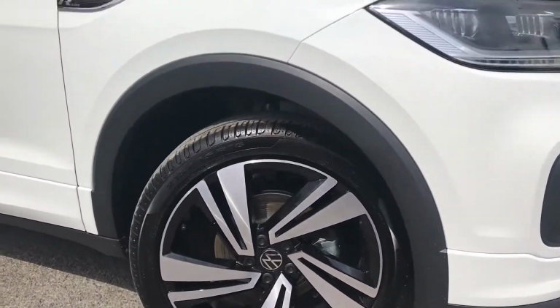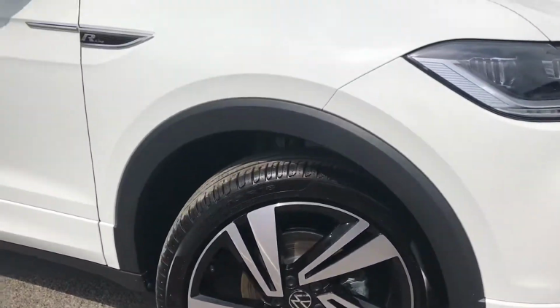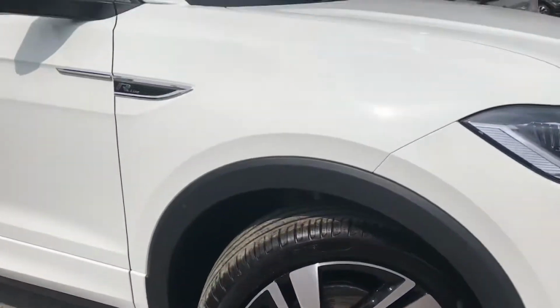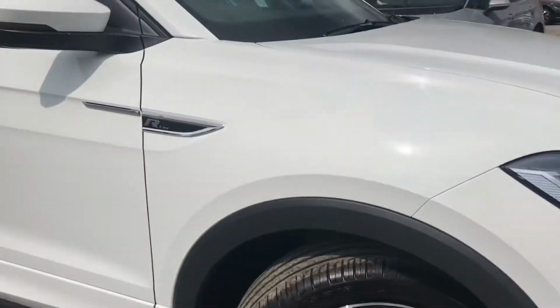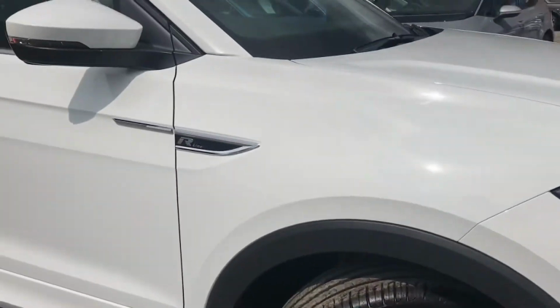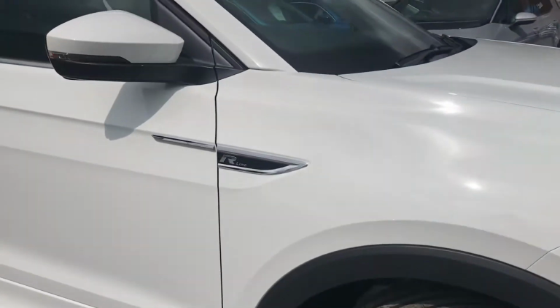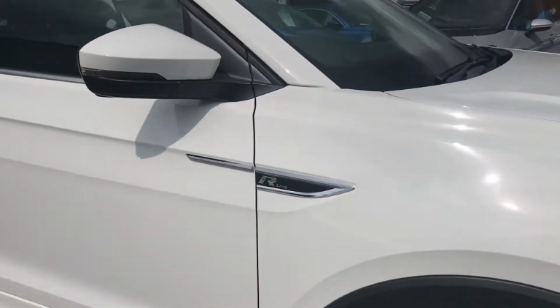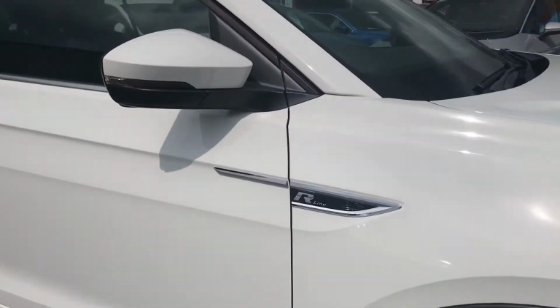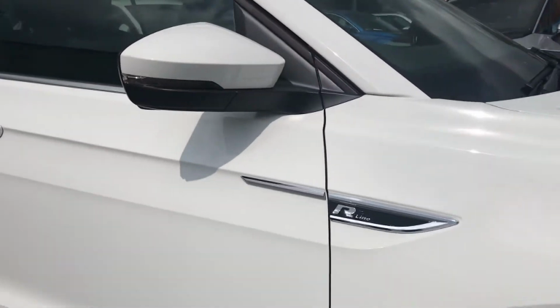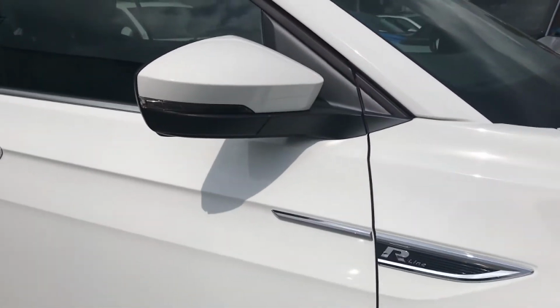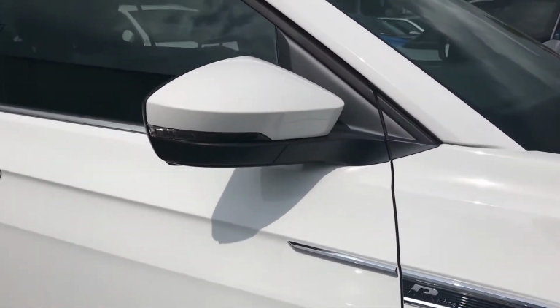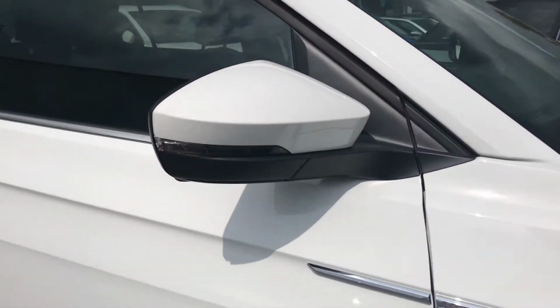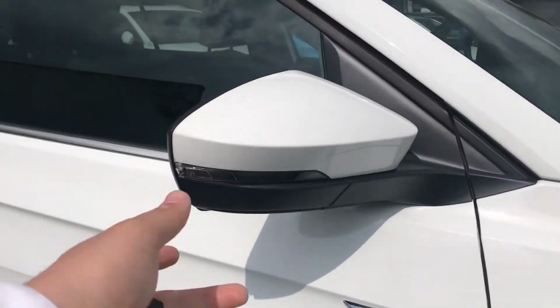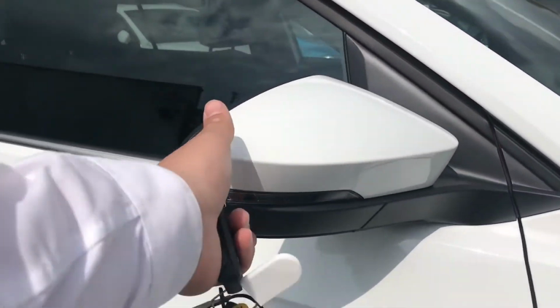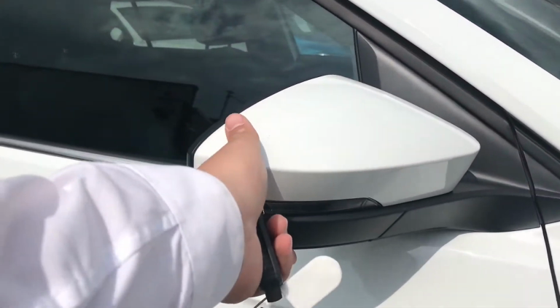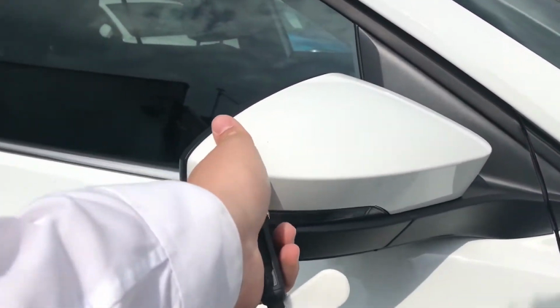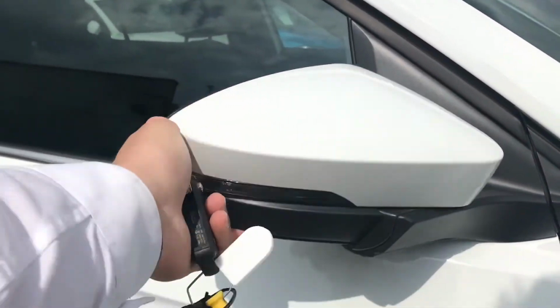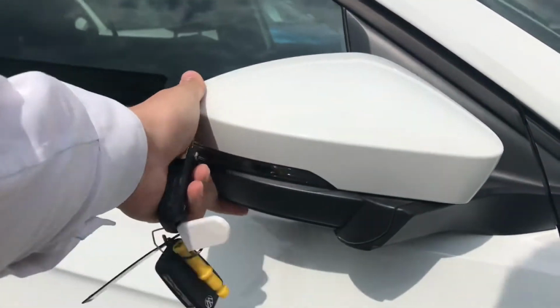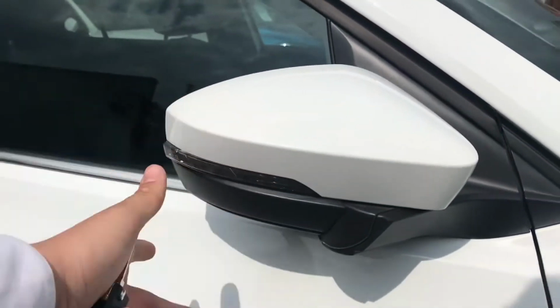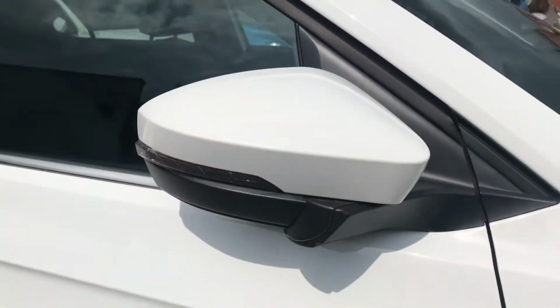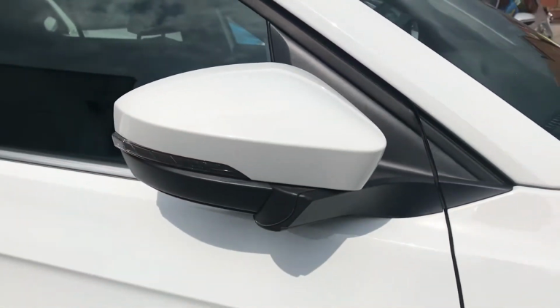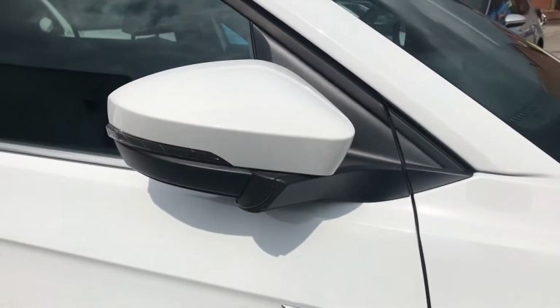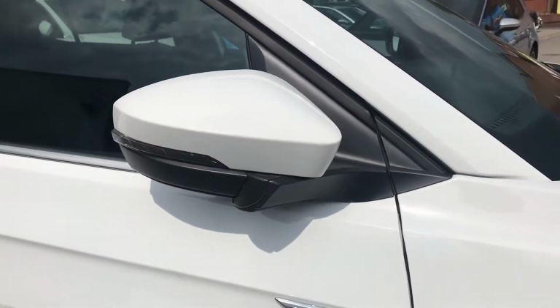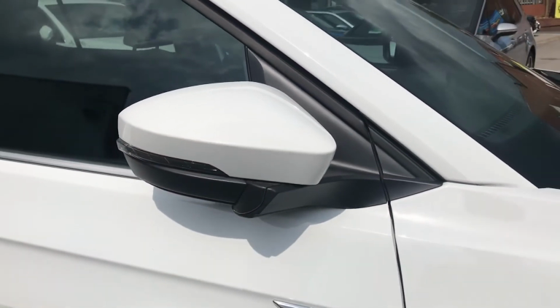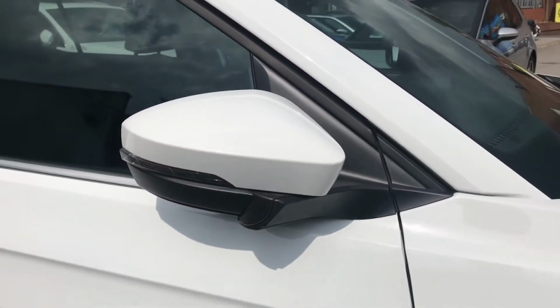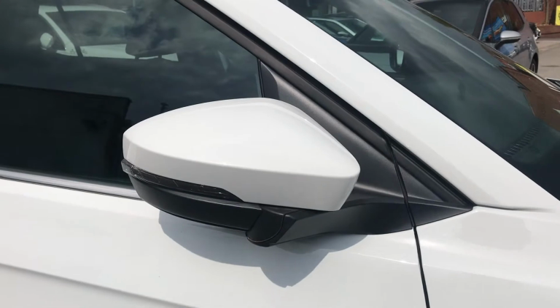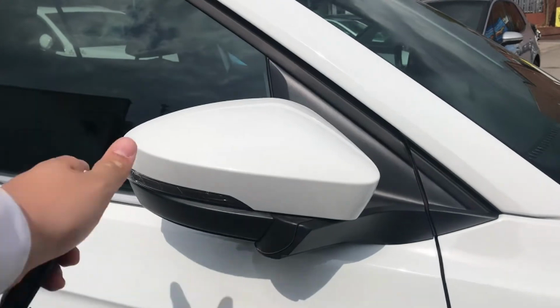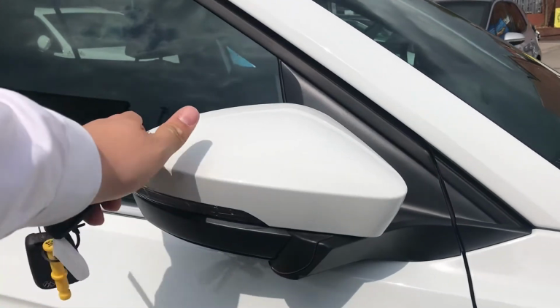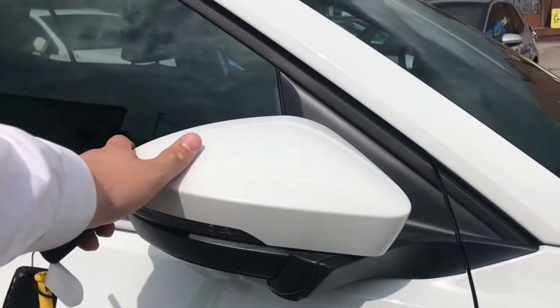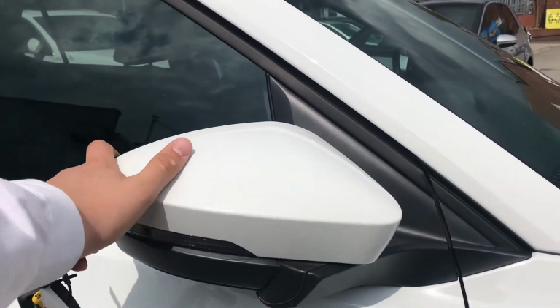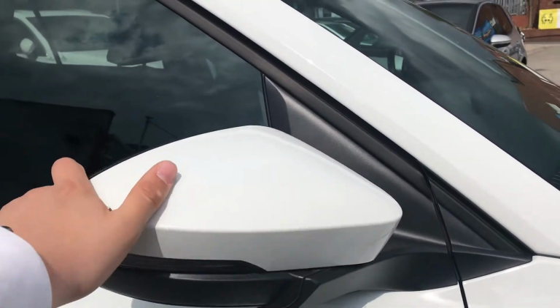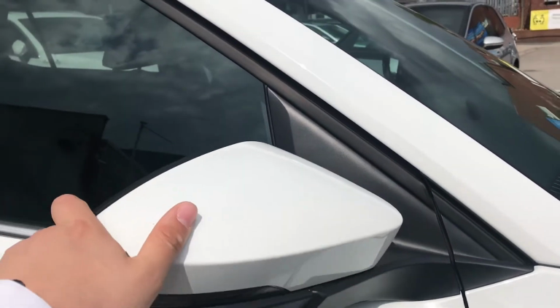The car comes with wing mirrors that we can fold in when locked, to provide safety for the vehicle and ensure you don't get any damage. Great for when you are parked on tight streets or especially at shopping centres.